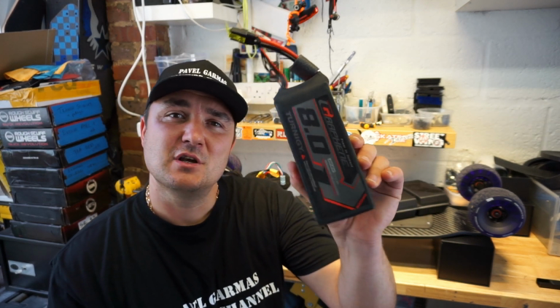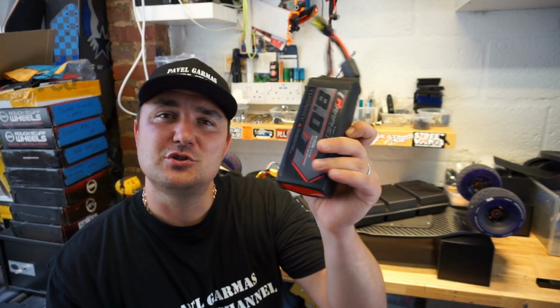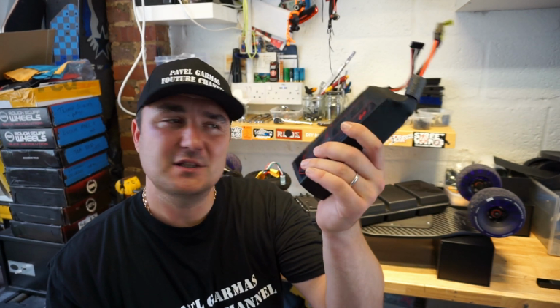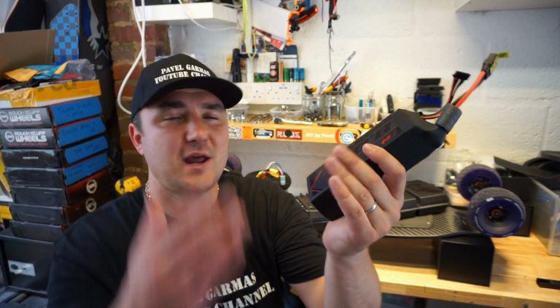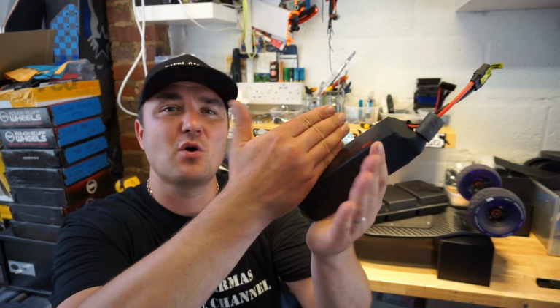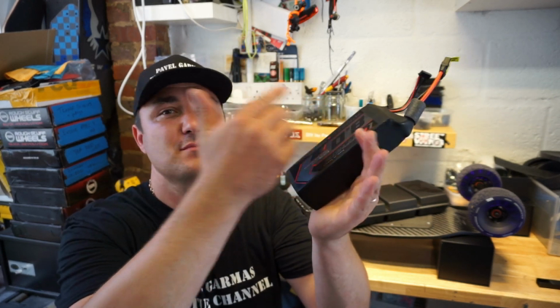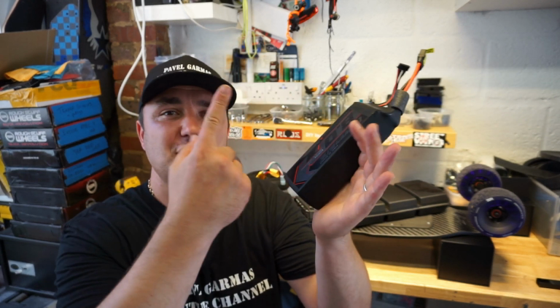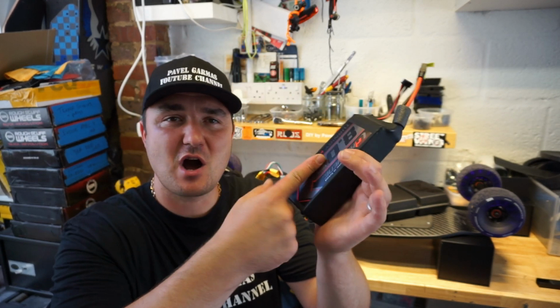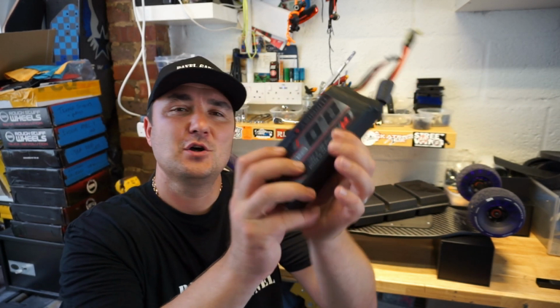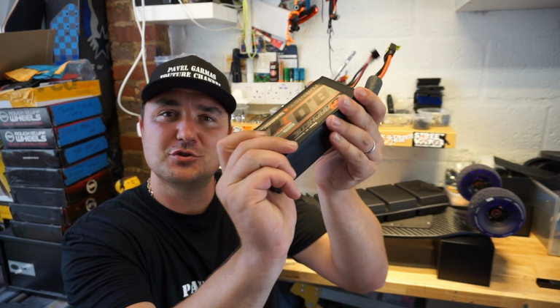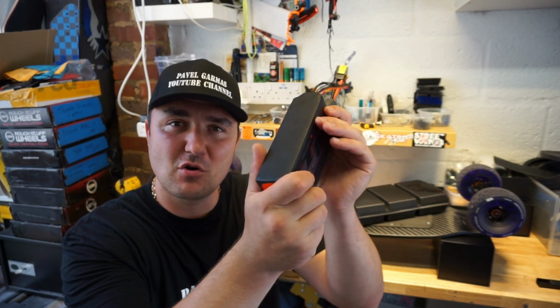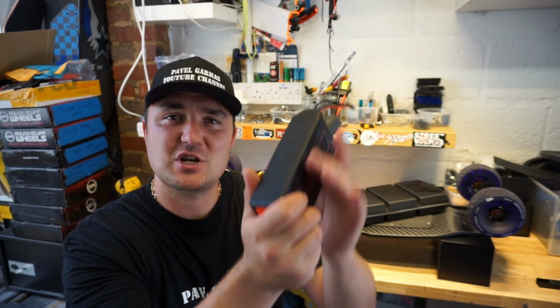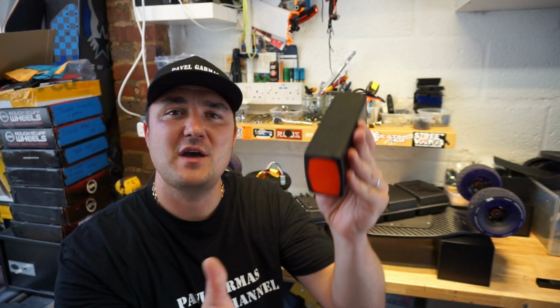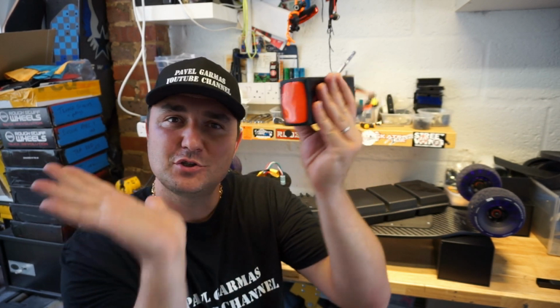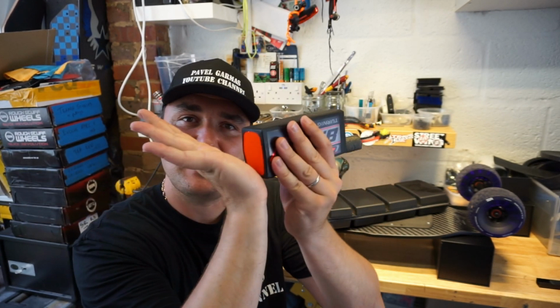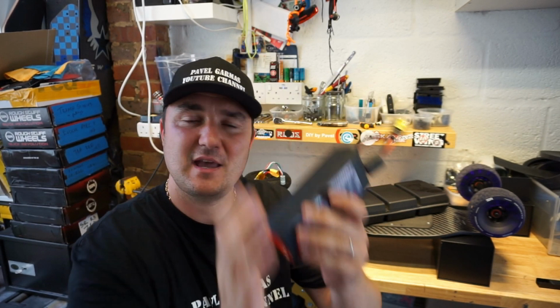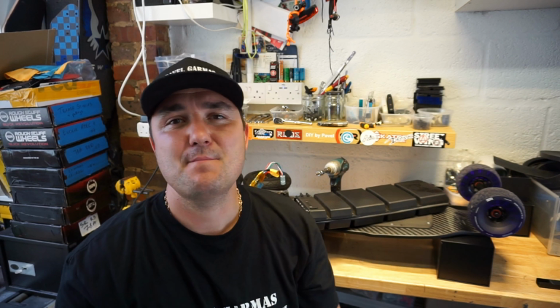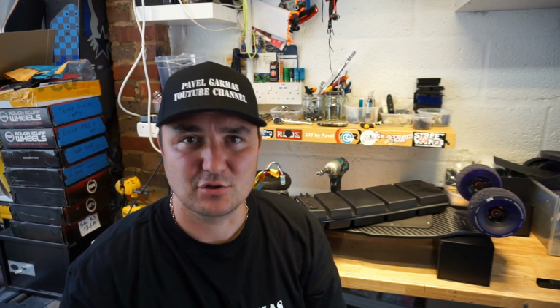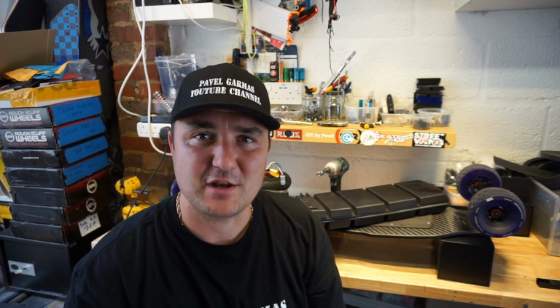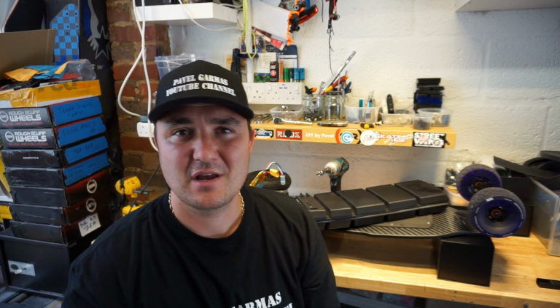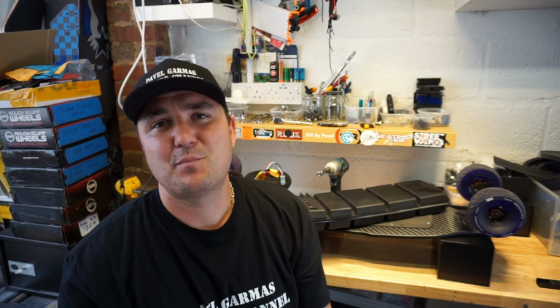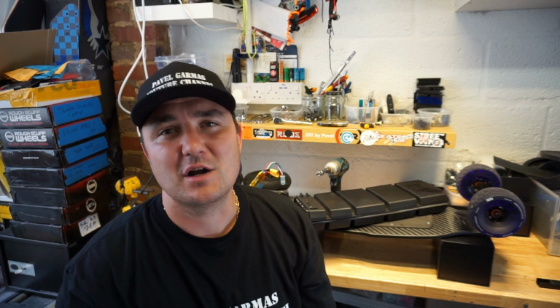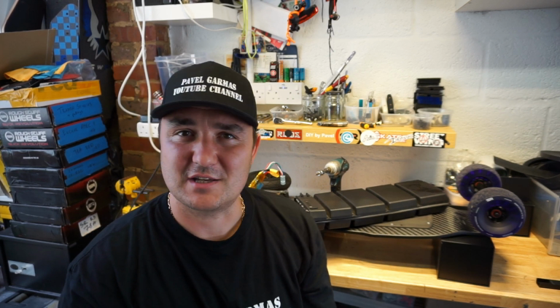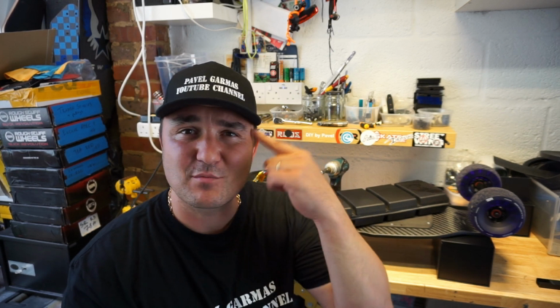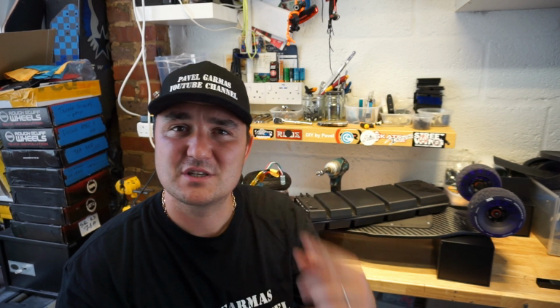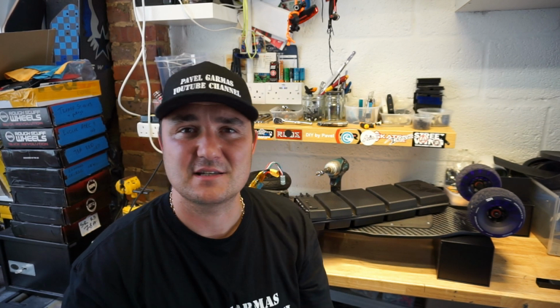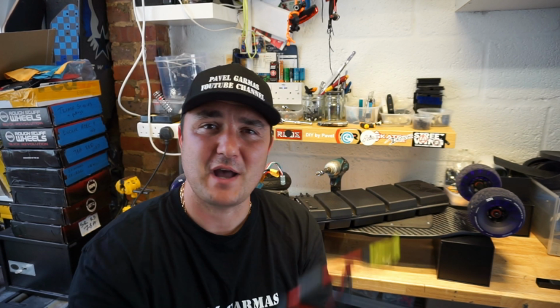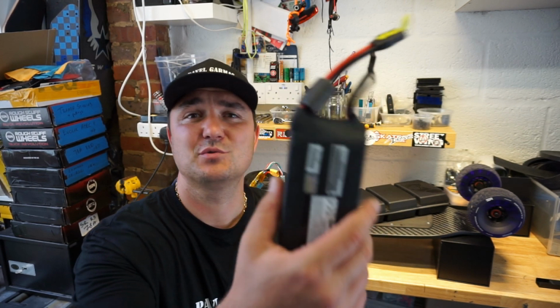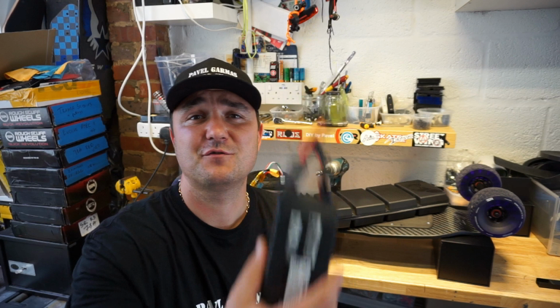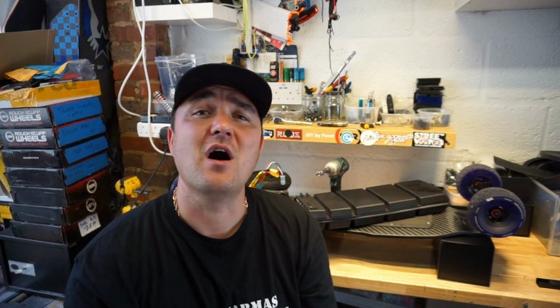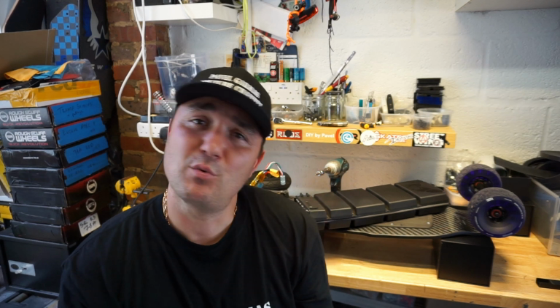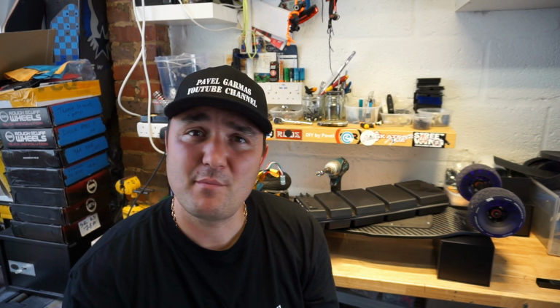Don't drop these batteries, don't put anything sharp on them, don't distort their shape, and don't have any impact on these batteries. Pretty much just have some common sense and these batteries will last you forever and will never burn your house down.